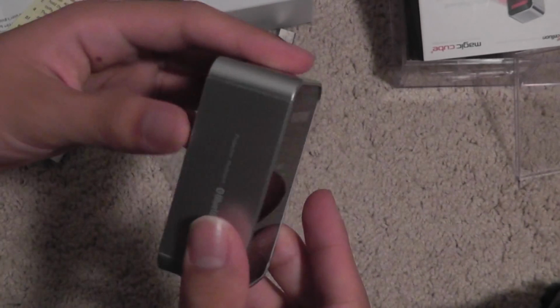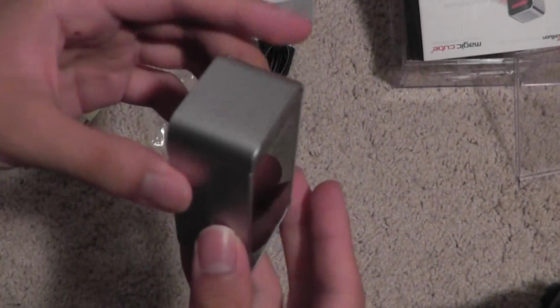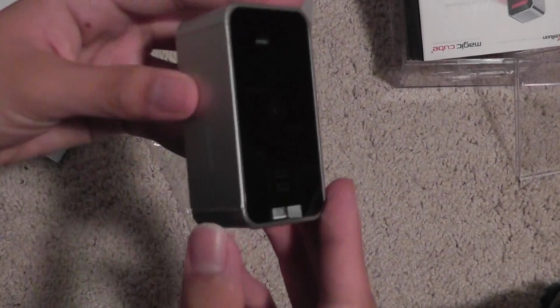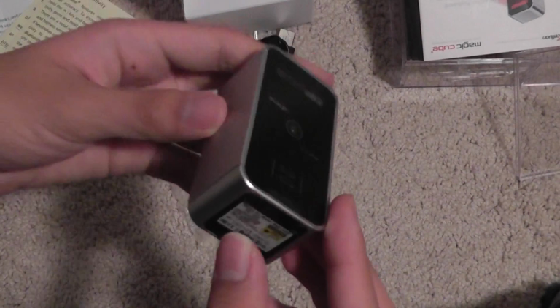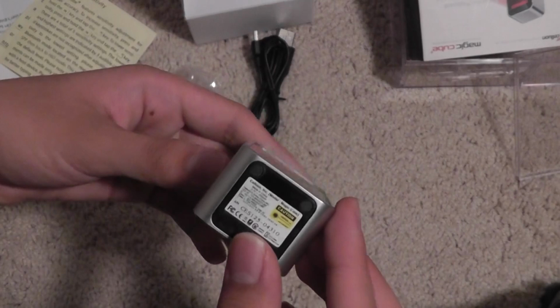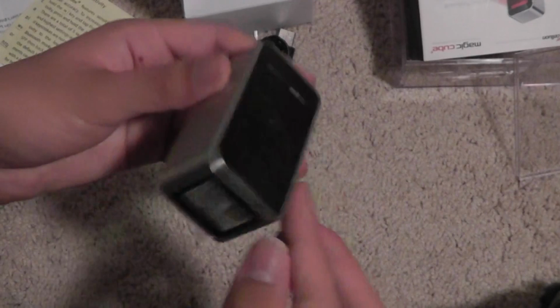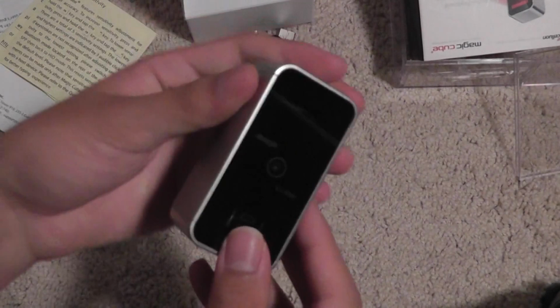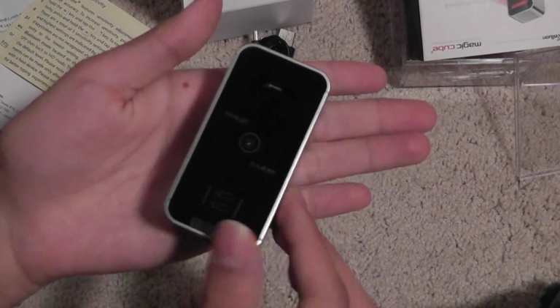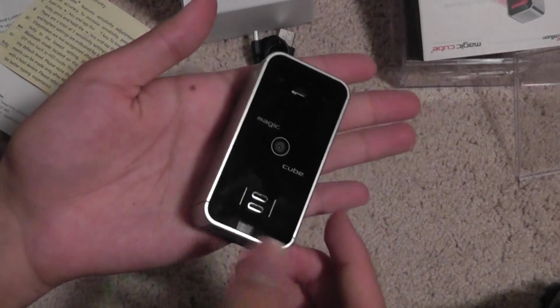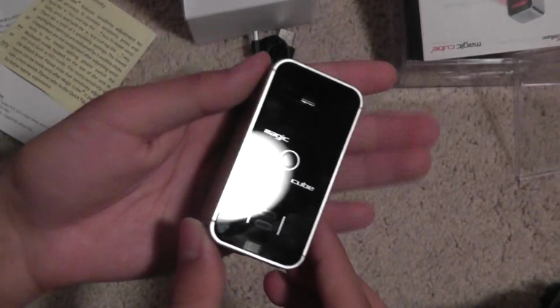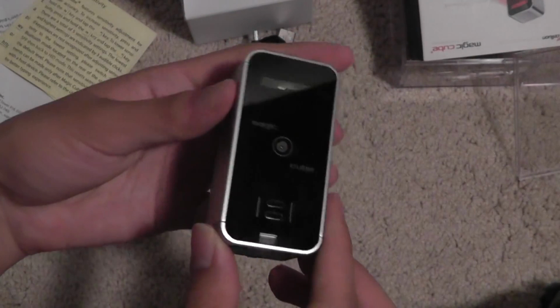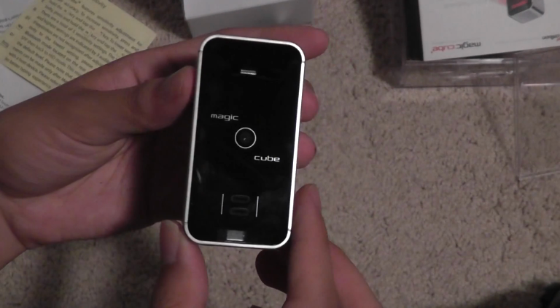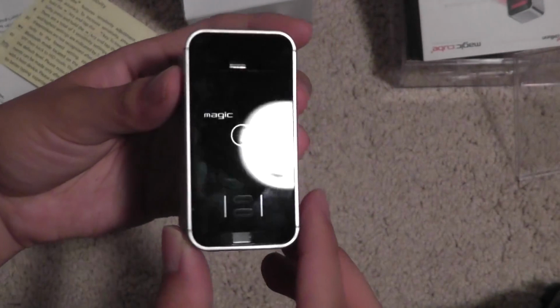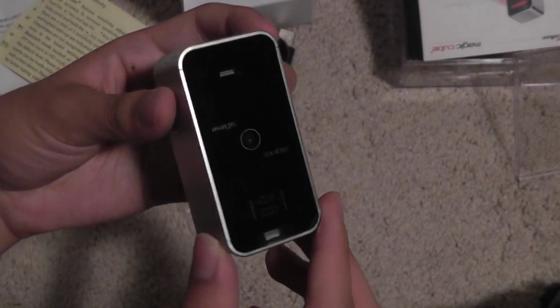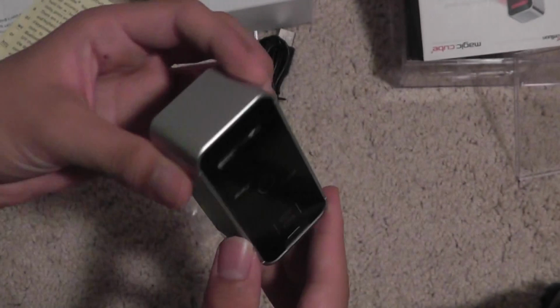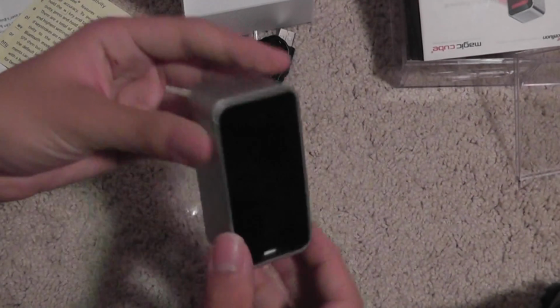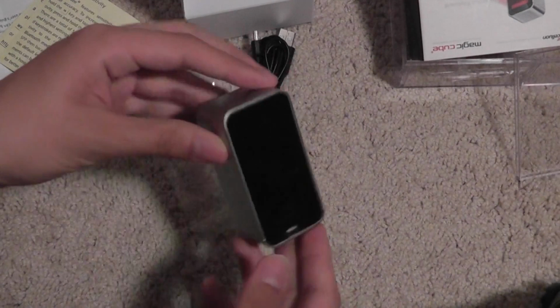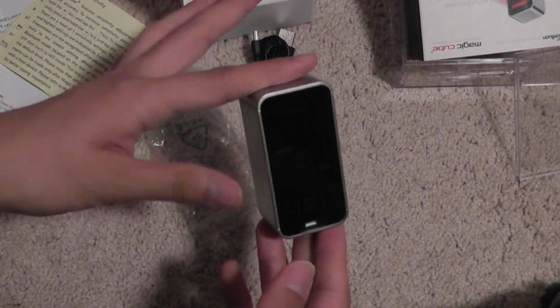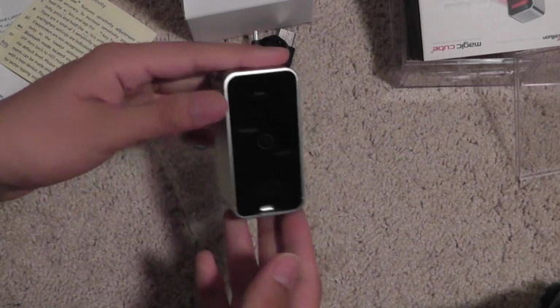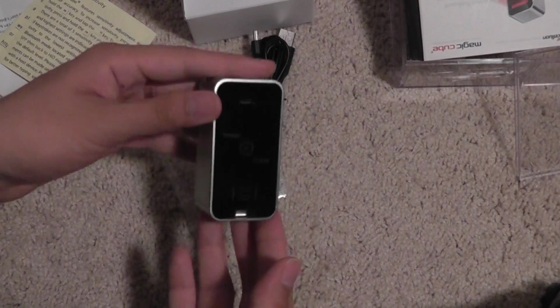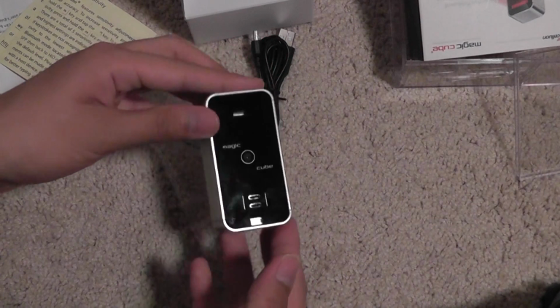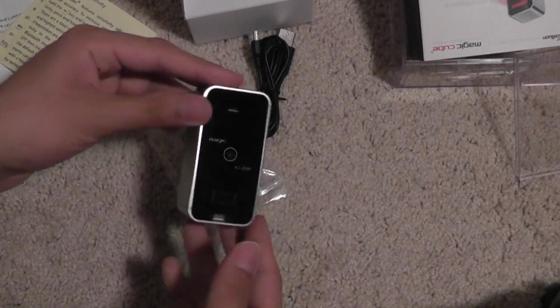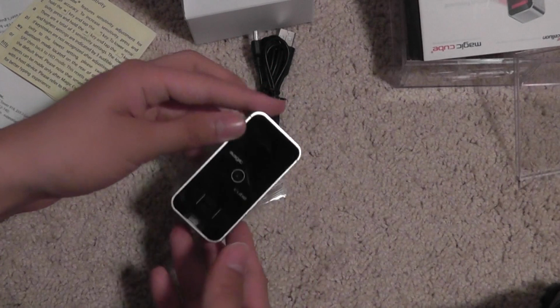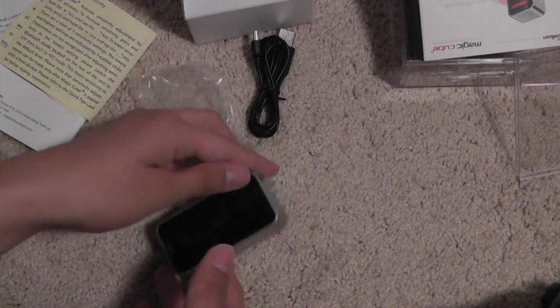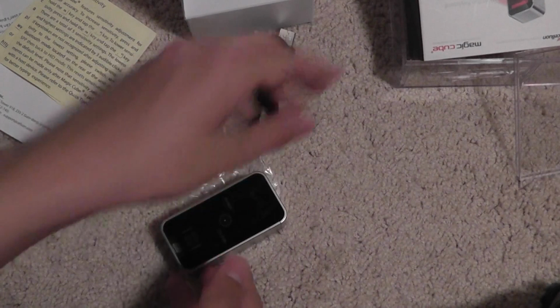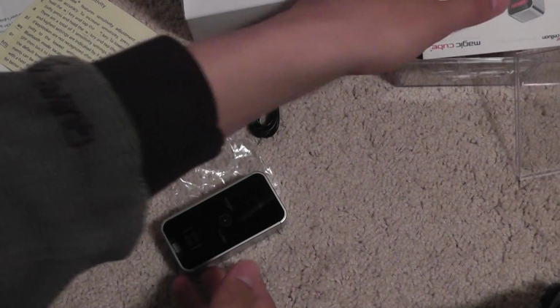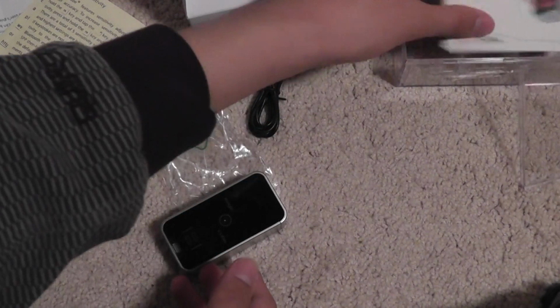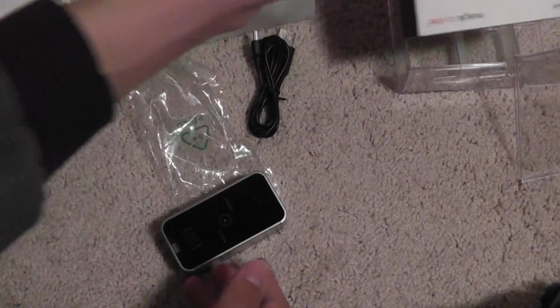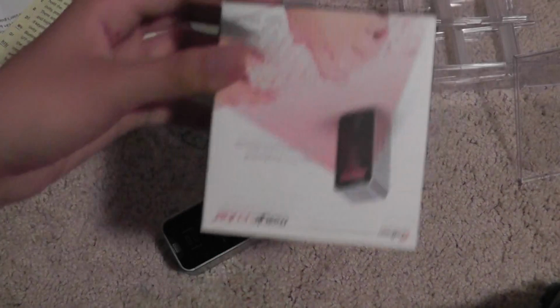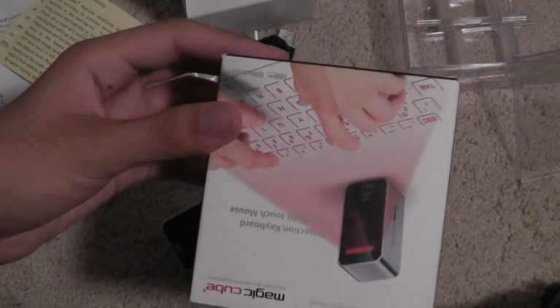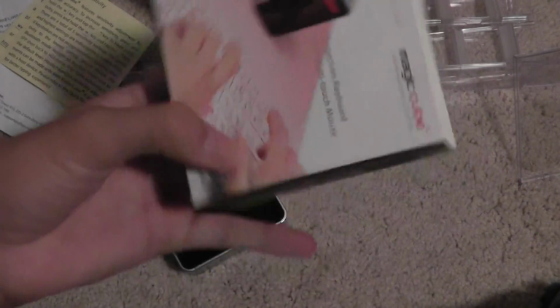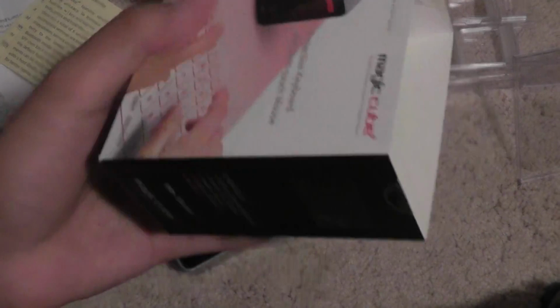Anyways, this is a really exciting product and we can't wait to get it in the labs and start testing it. But that's just been our unboxing of the Magic Cube Projection Wireless Keyboard here at OSMPTXReviews.com. Thanks for watching.